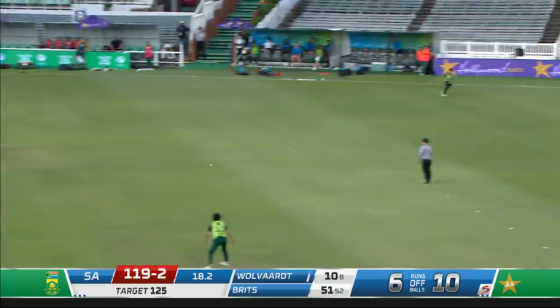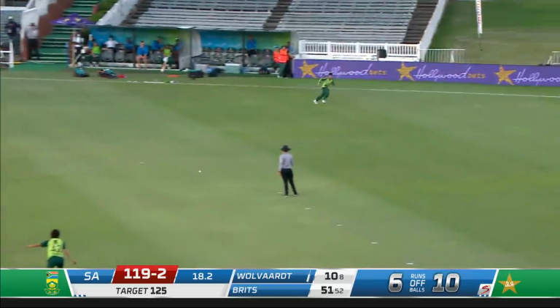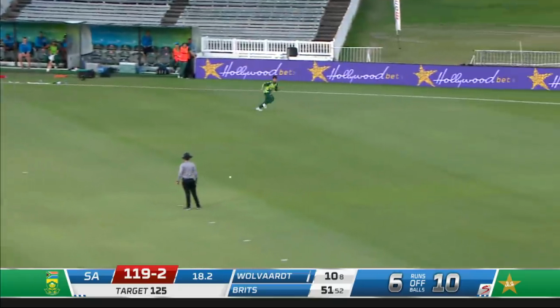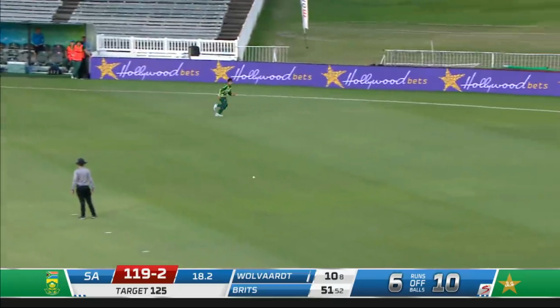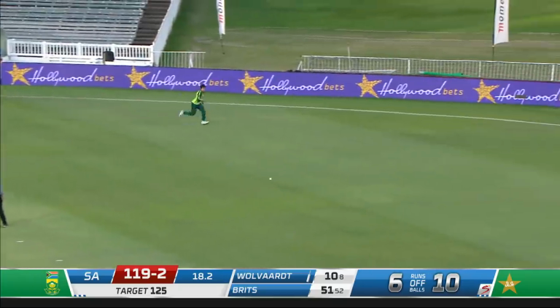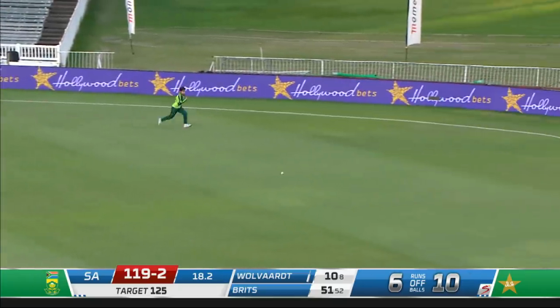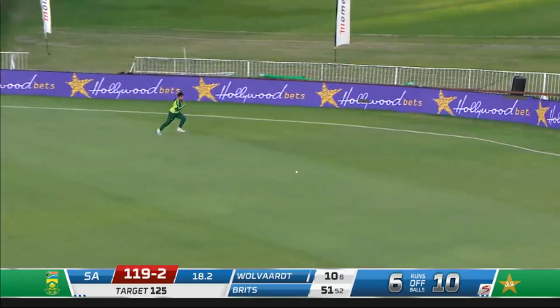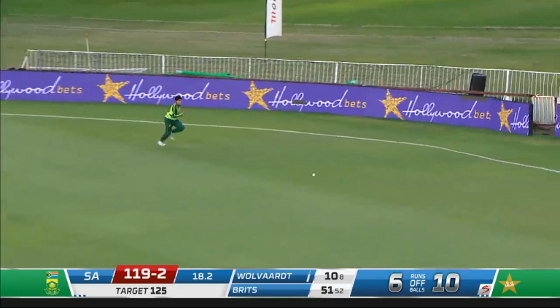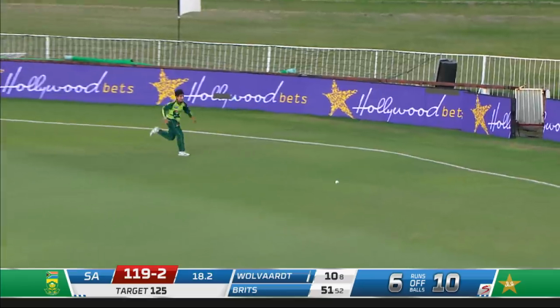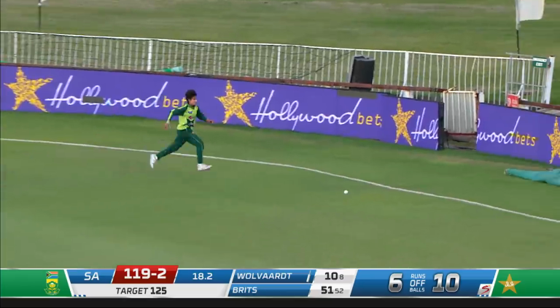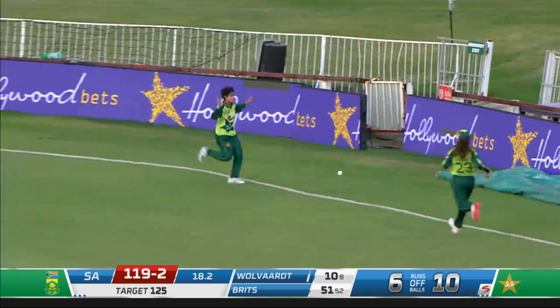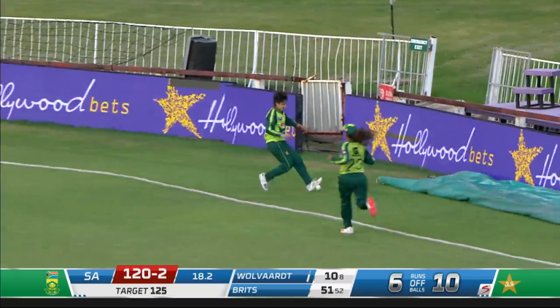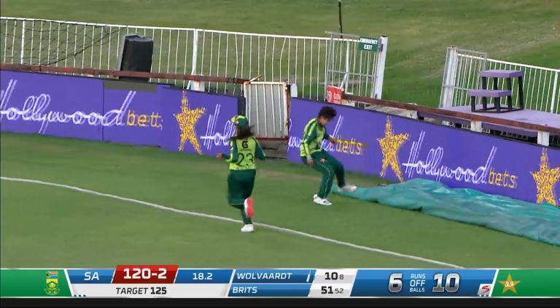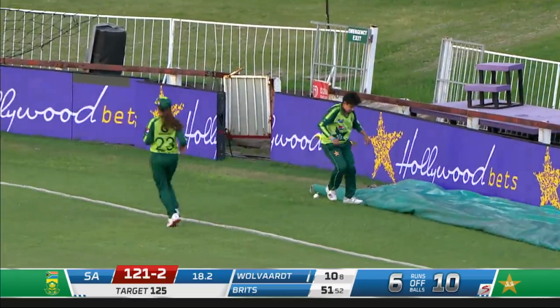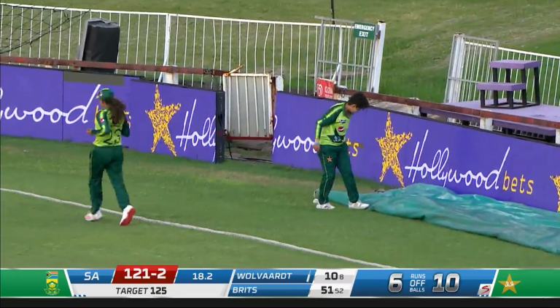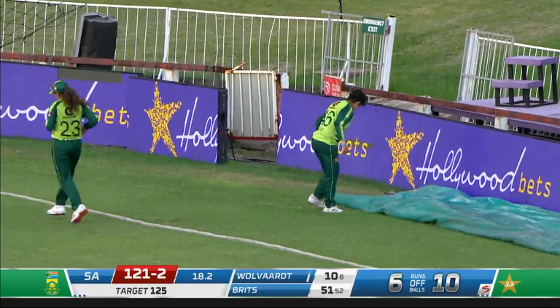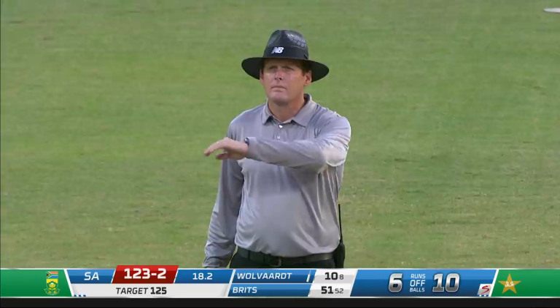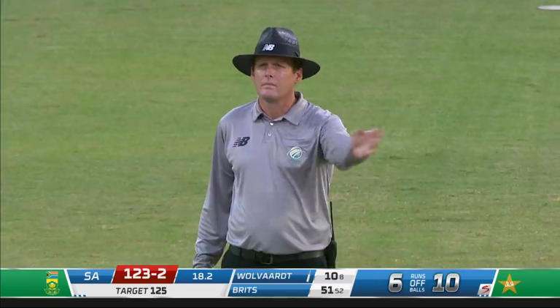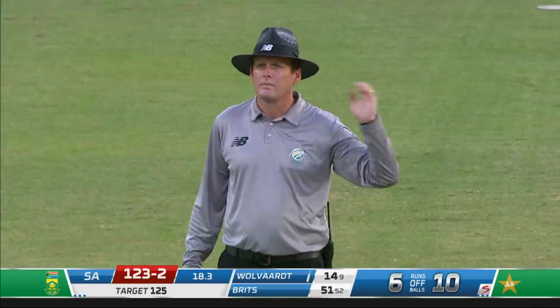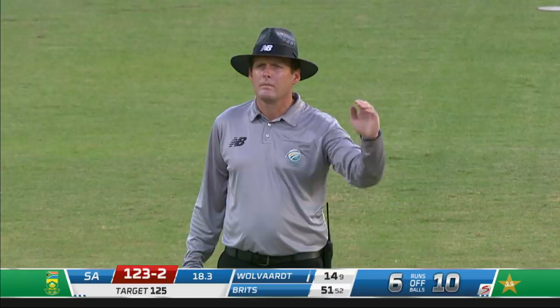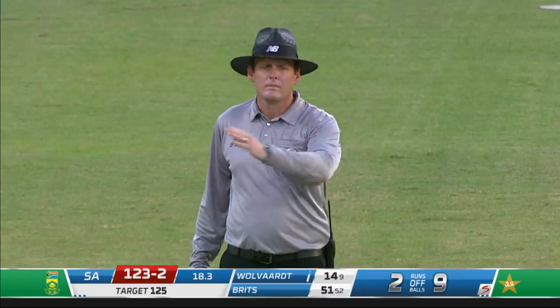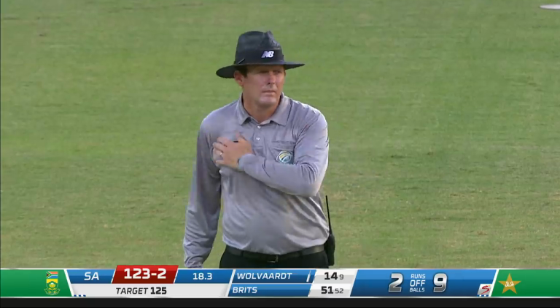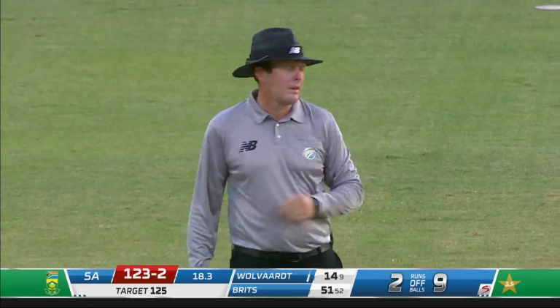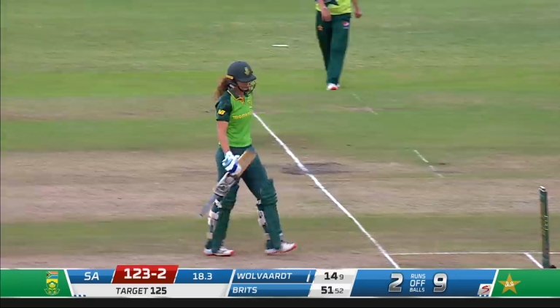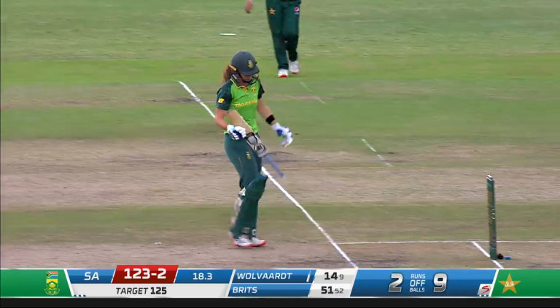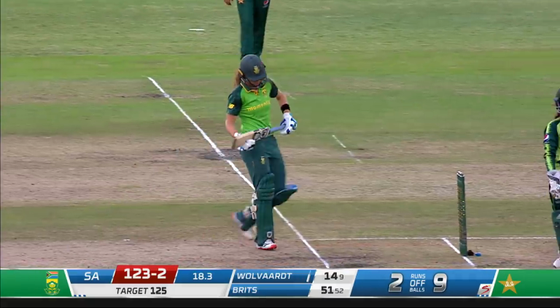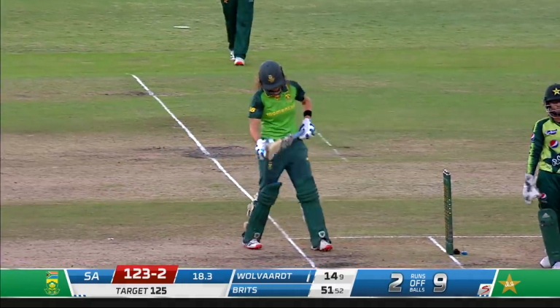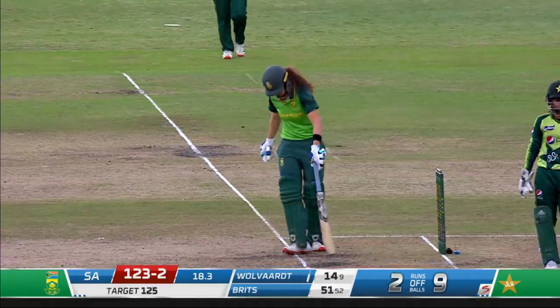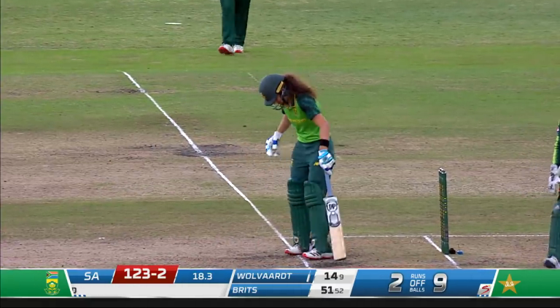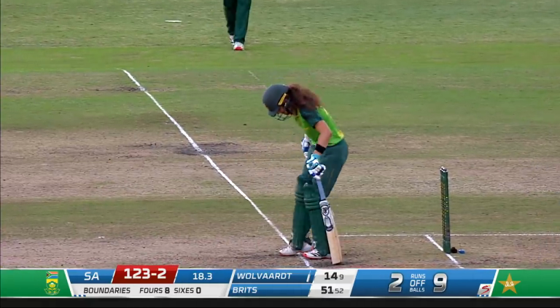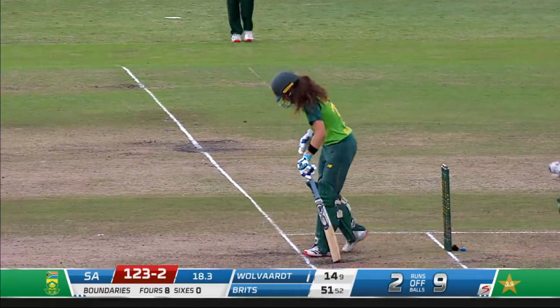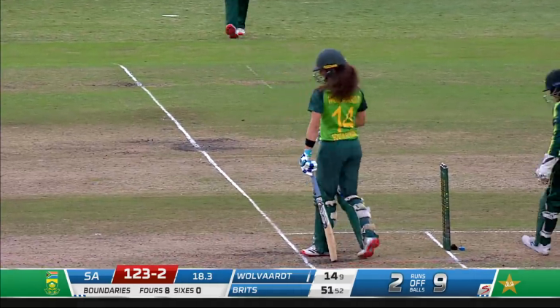Worked away — it could make its way to the boundary and it does. The placement is supreme from Brits. A bit of placement, just helping it on its way into the leg side, dissecting the two boundary sweepers back square.